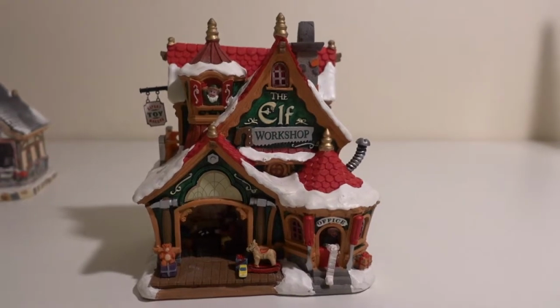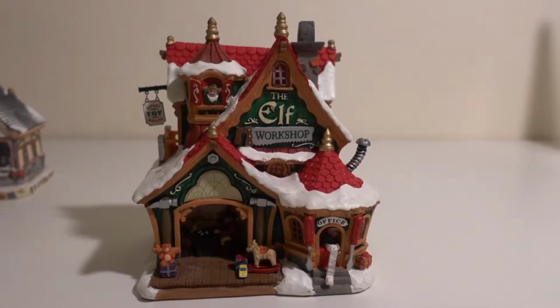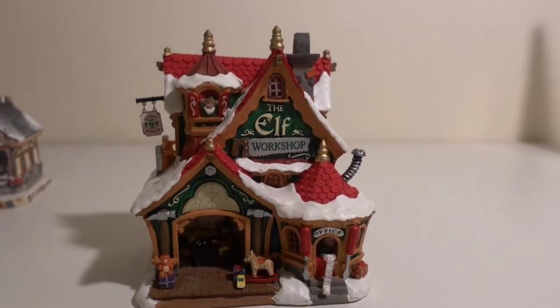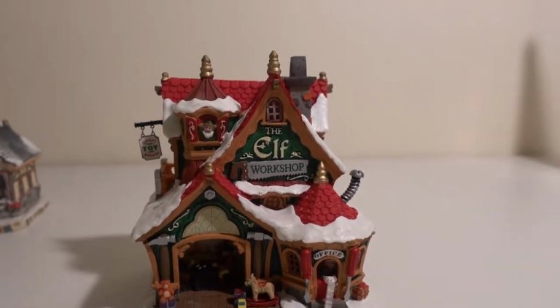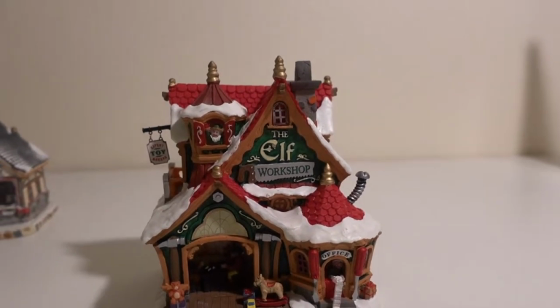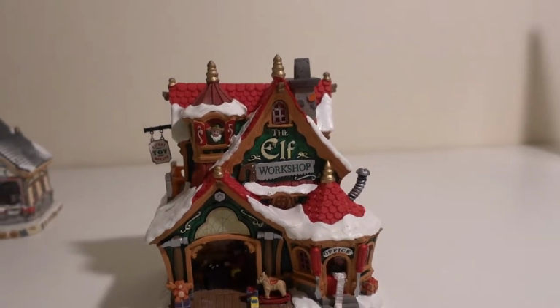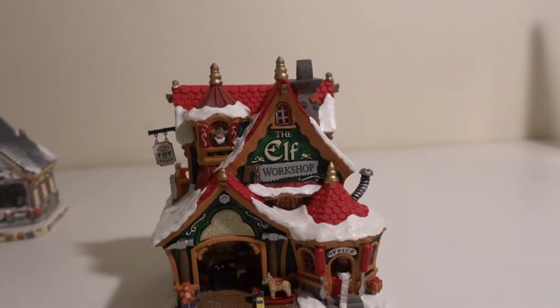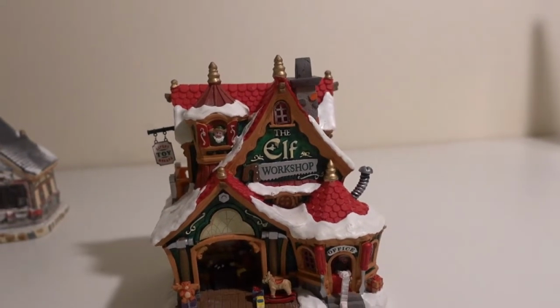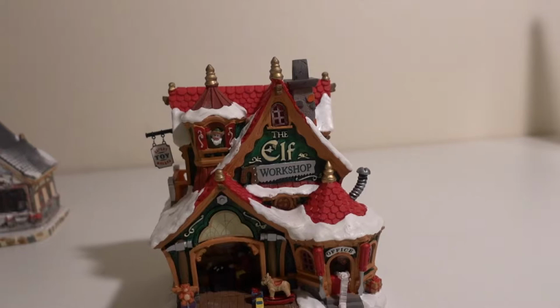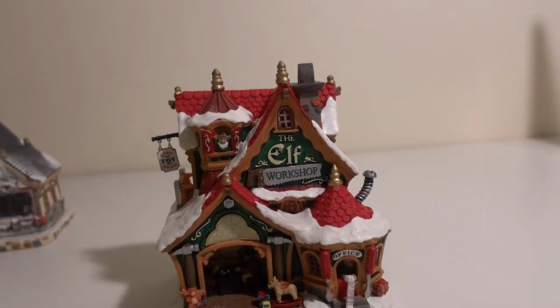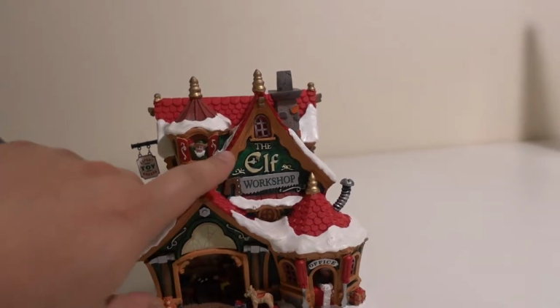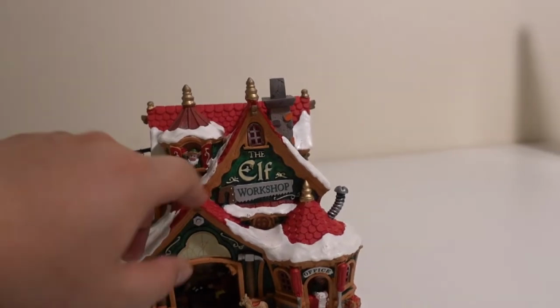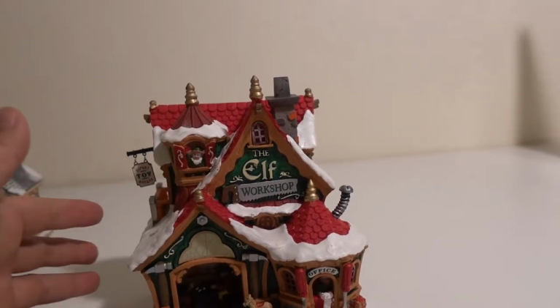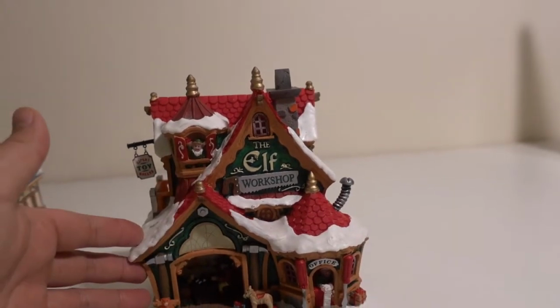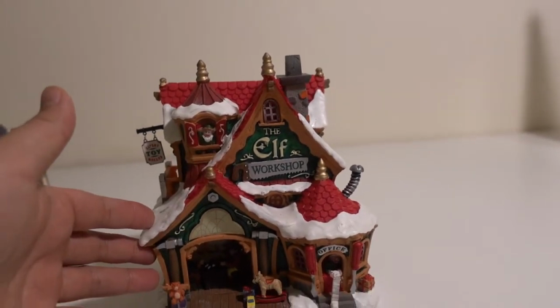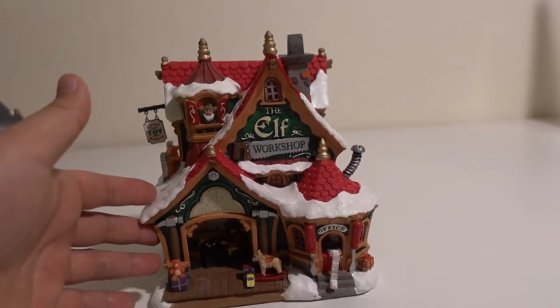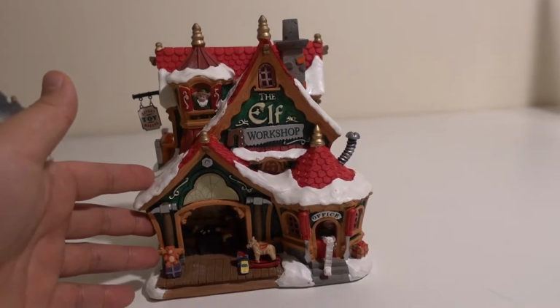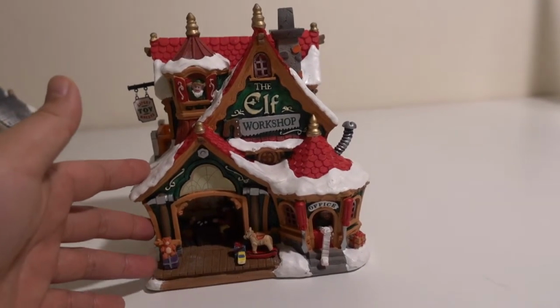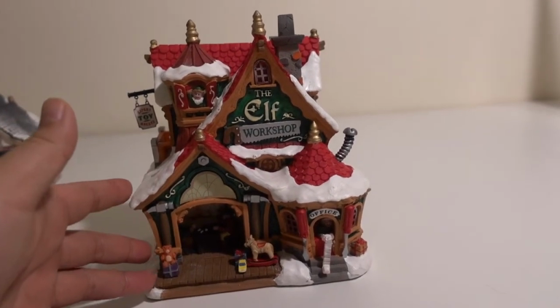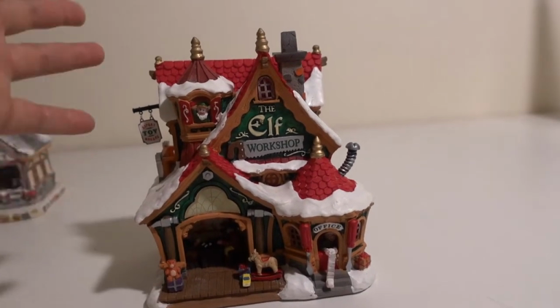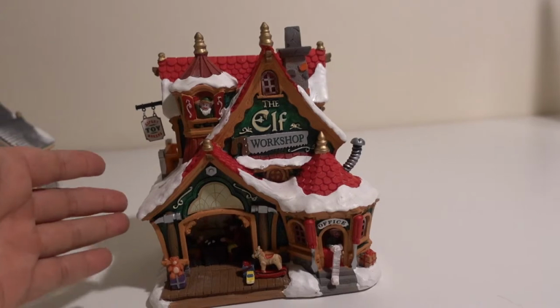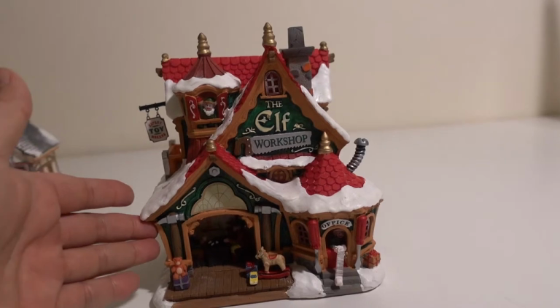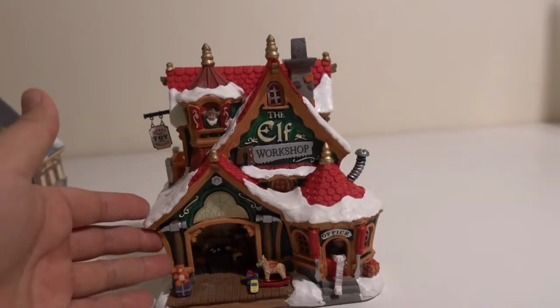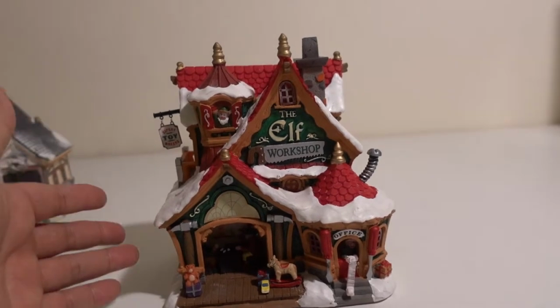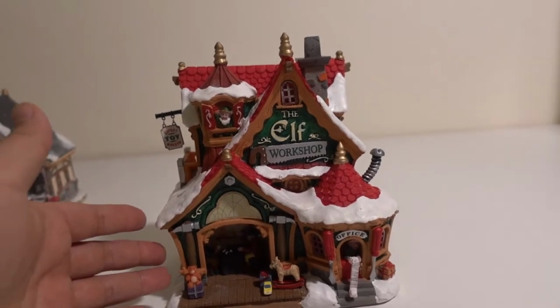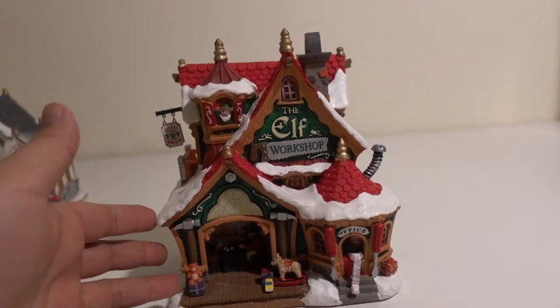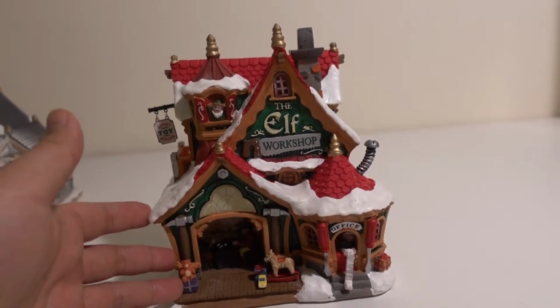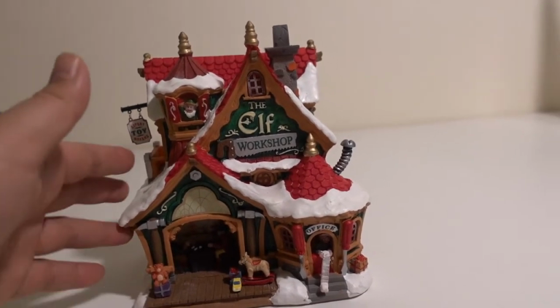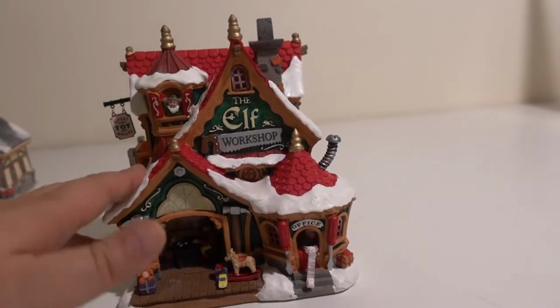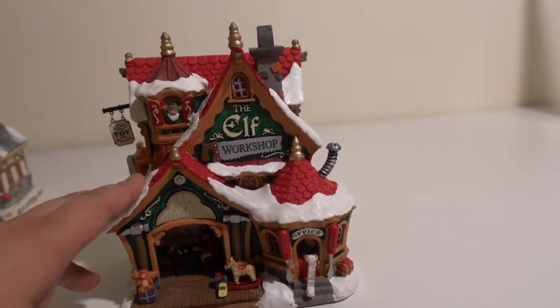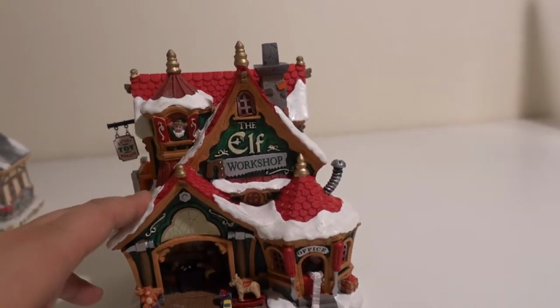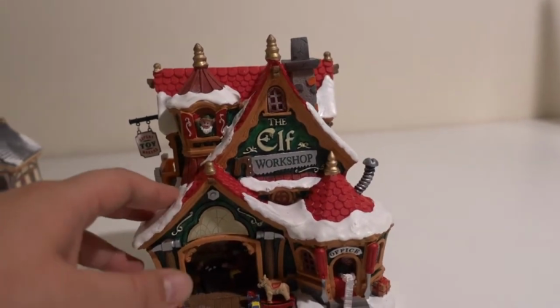Hi everyone, today we are going to review a little elf workshop from the LEMEX brand. This is a really good addition to the Christmas village that I have, and let's take a close look at this item.